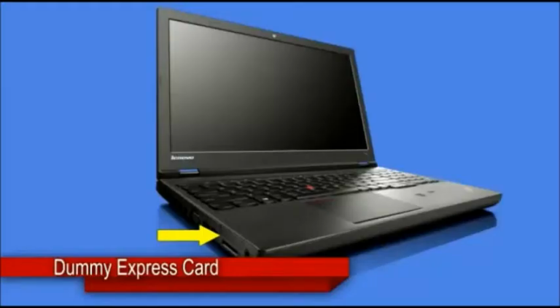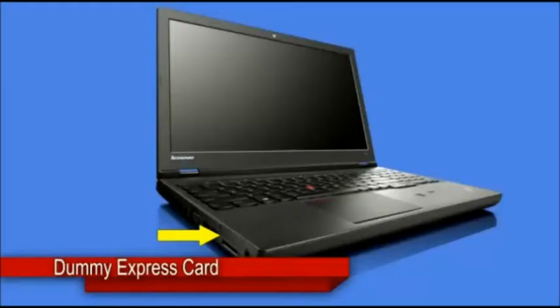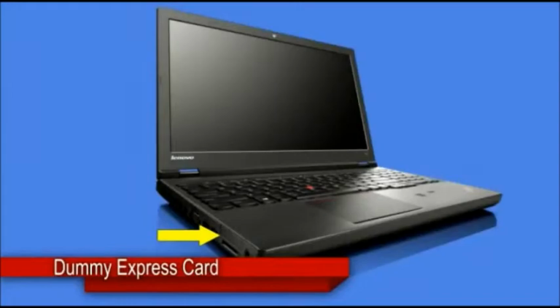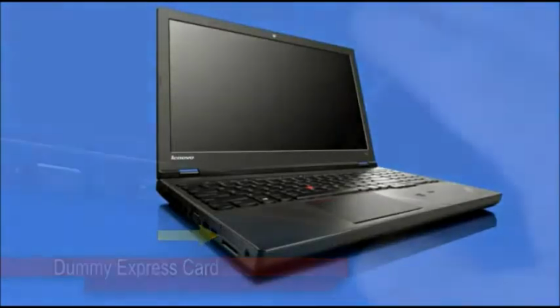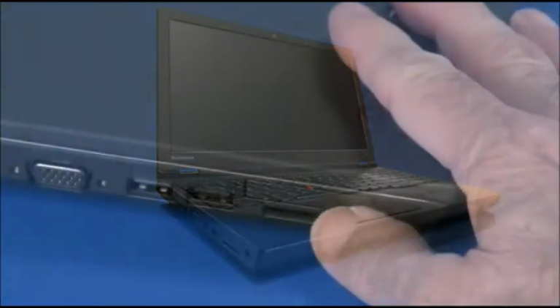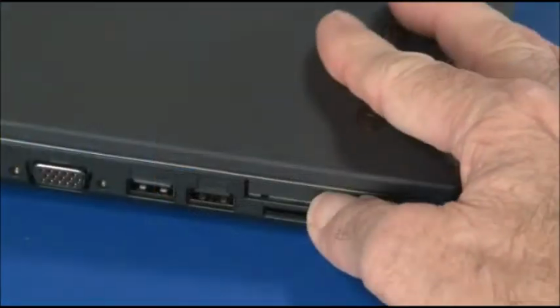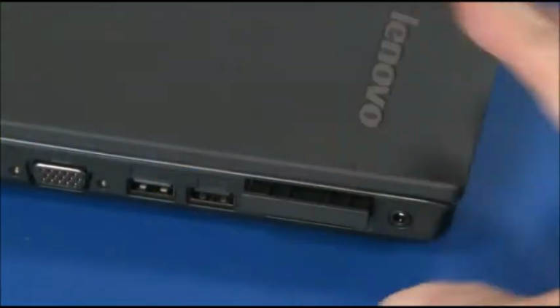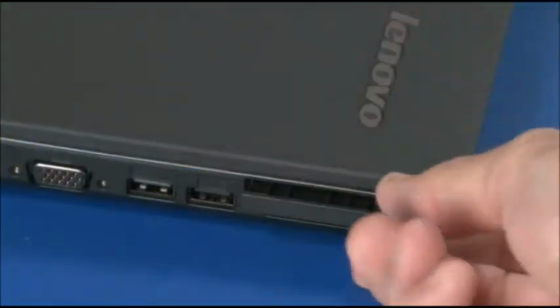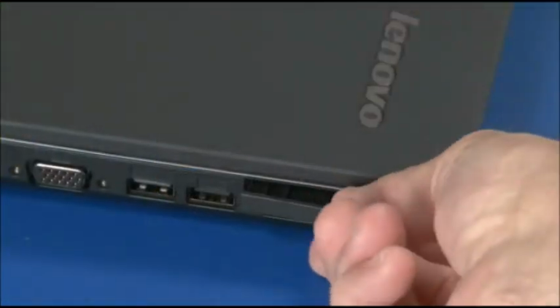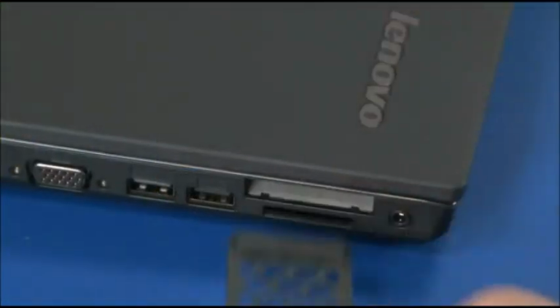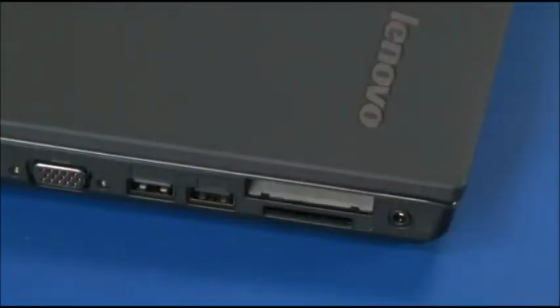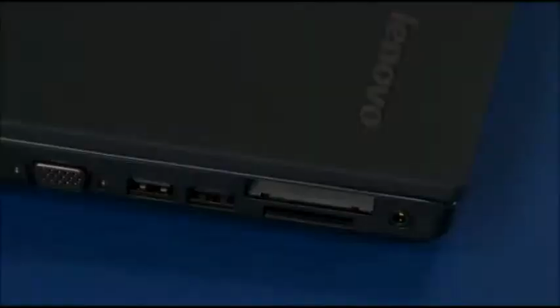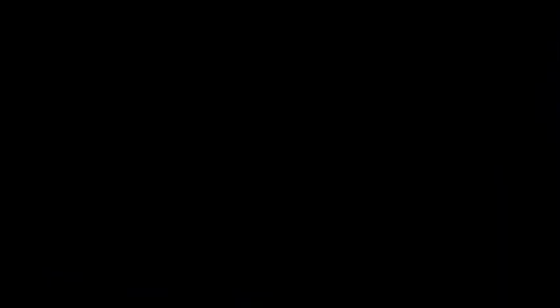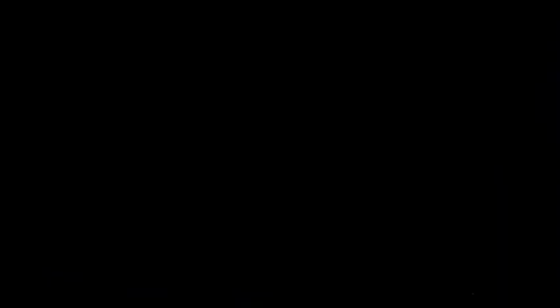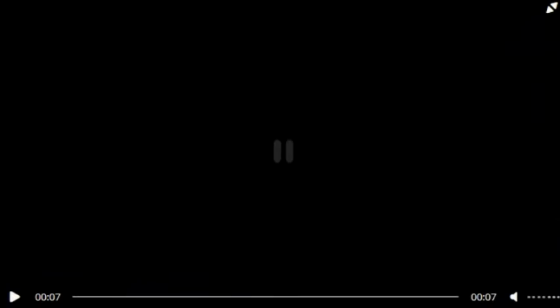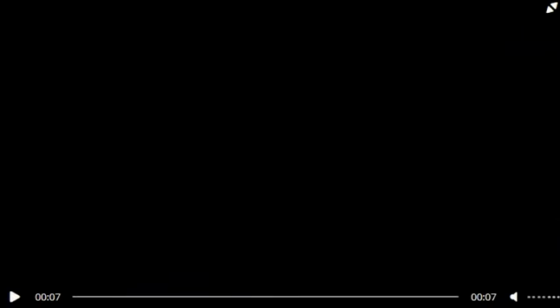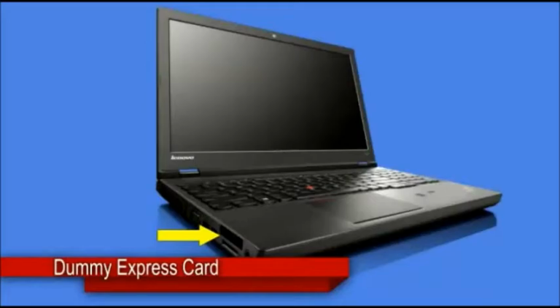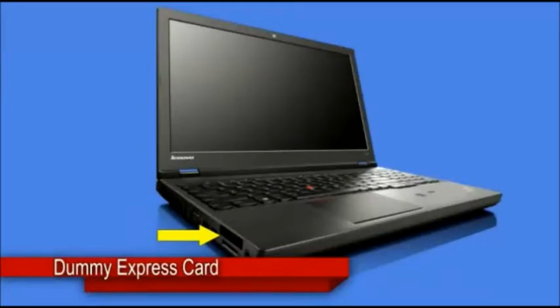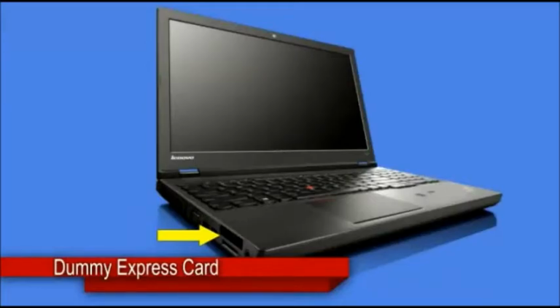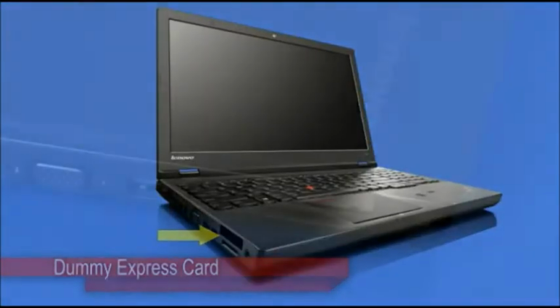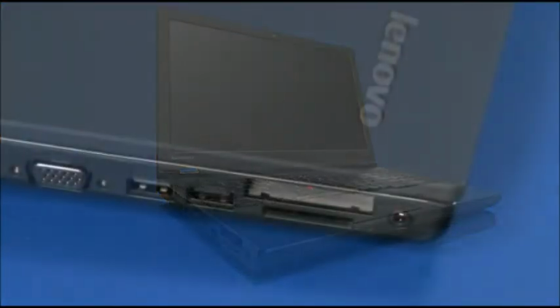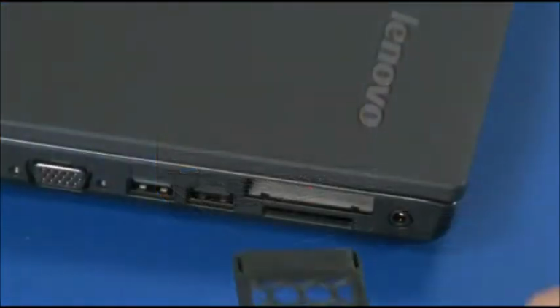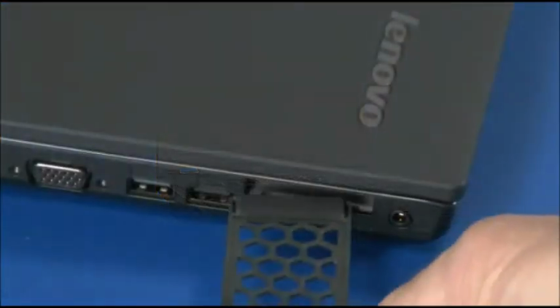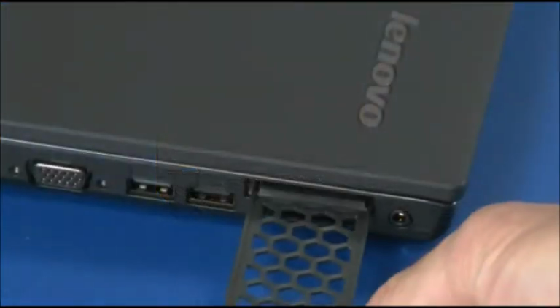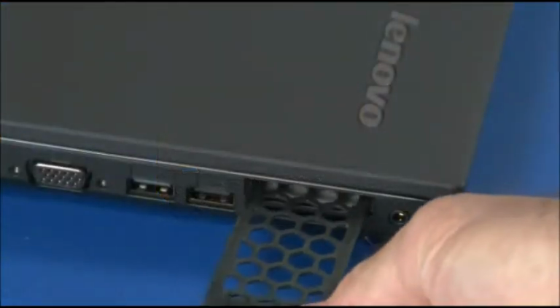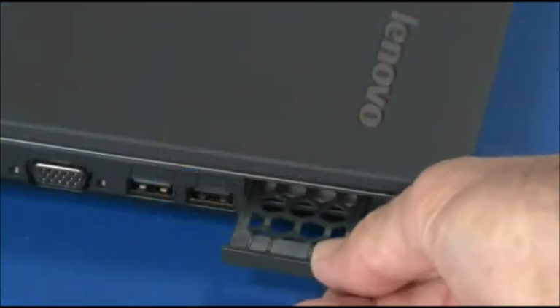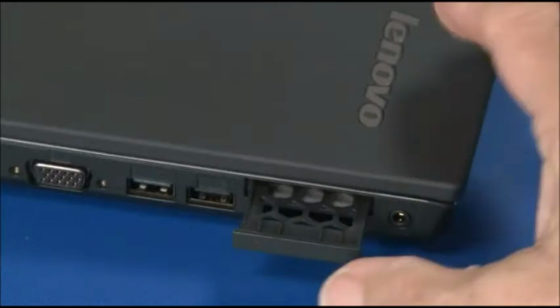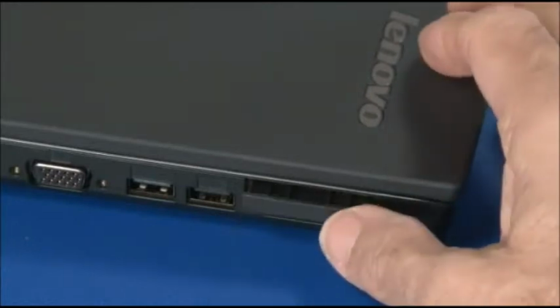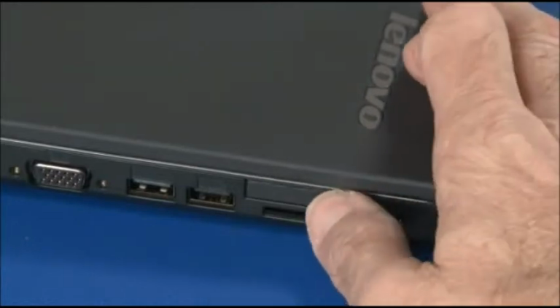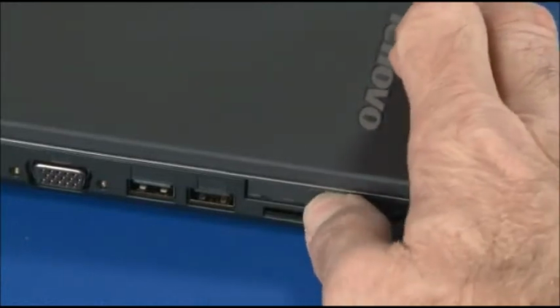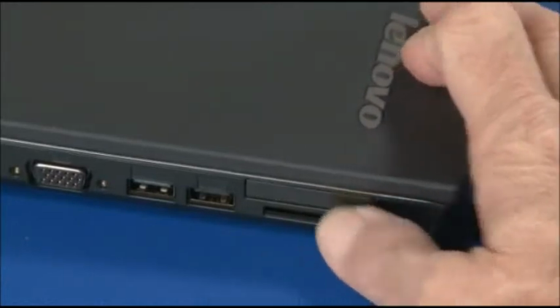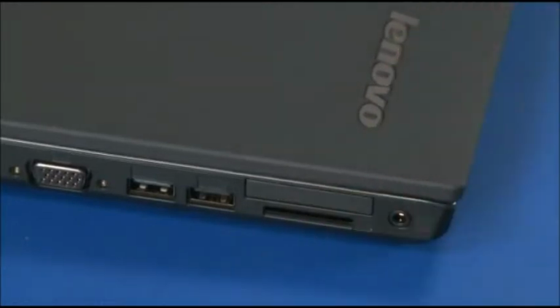Press the Dummy Express card inward until it releases. Slide the card from the slot. Insert the Dummy Express card into the slot and press it until it latches.